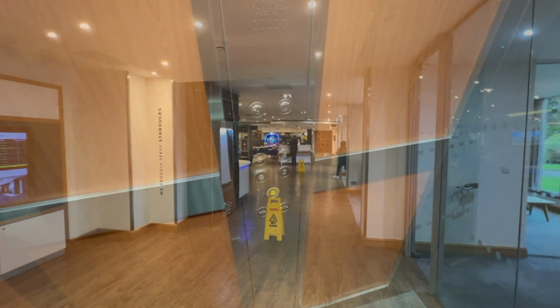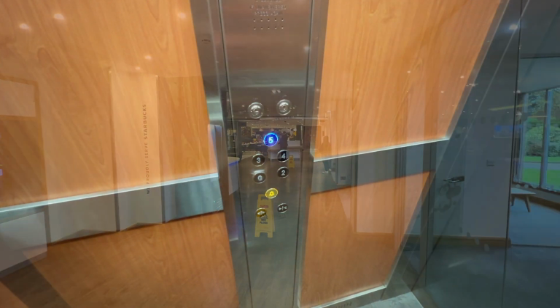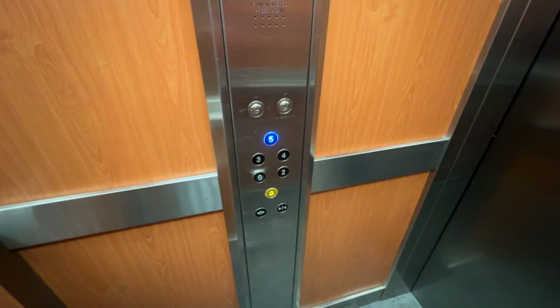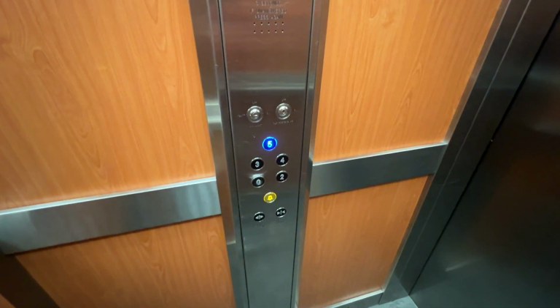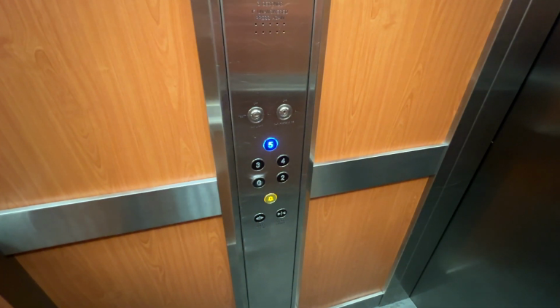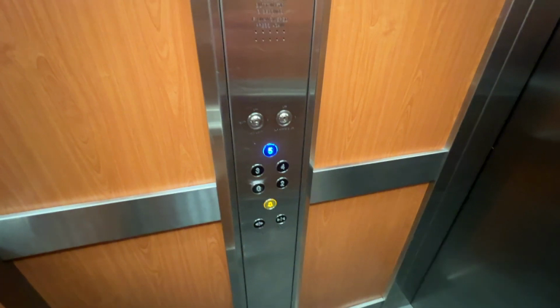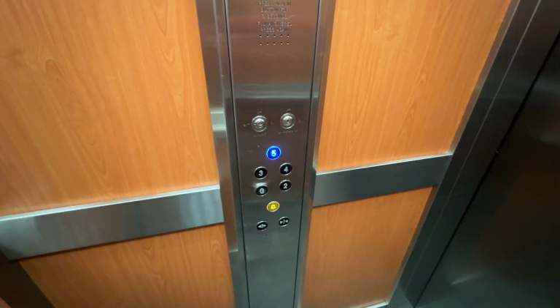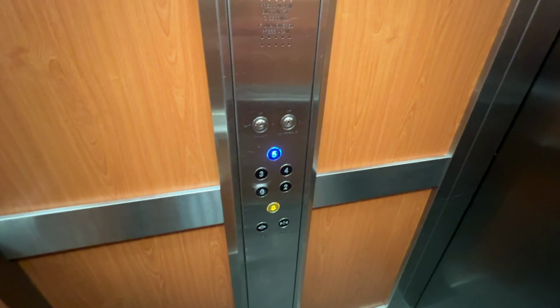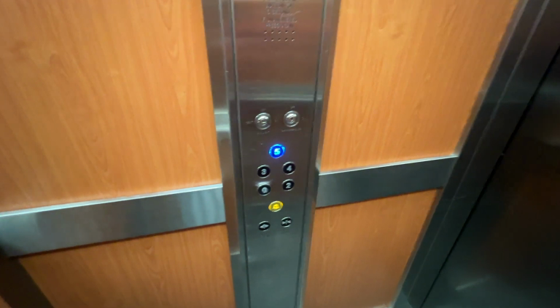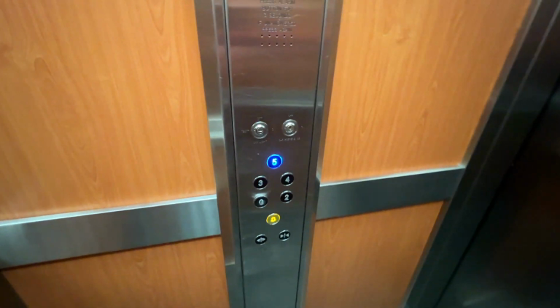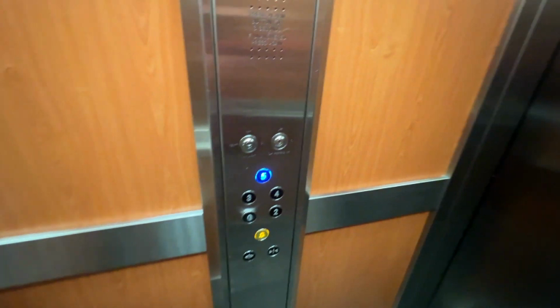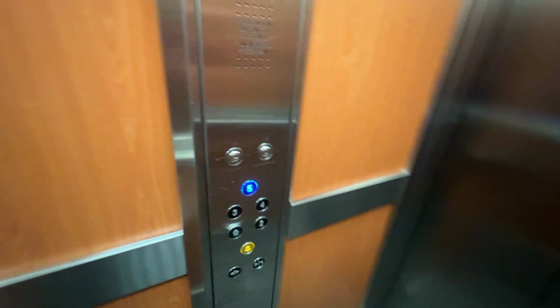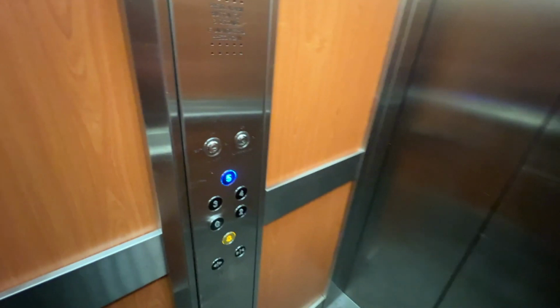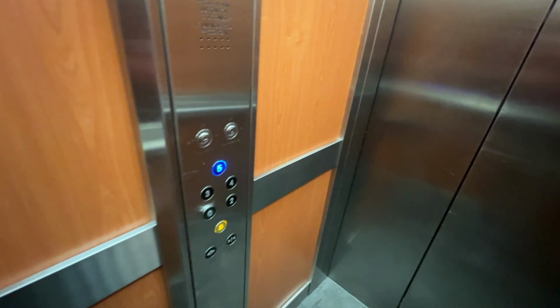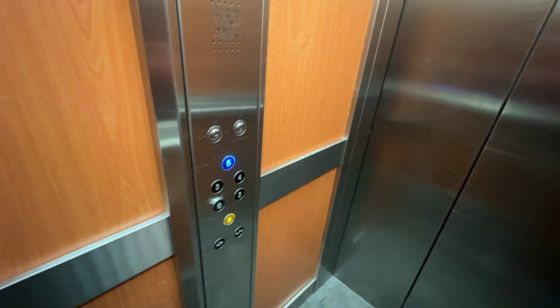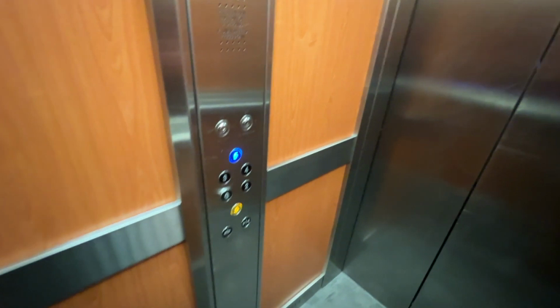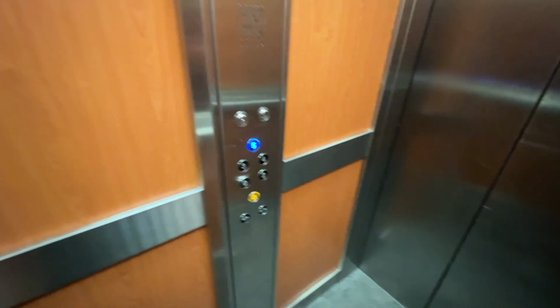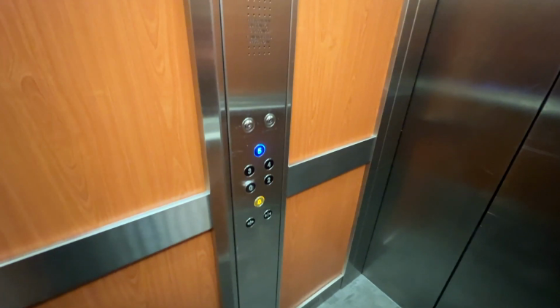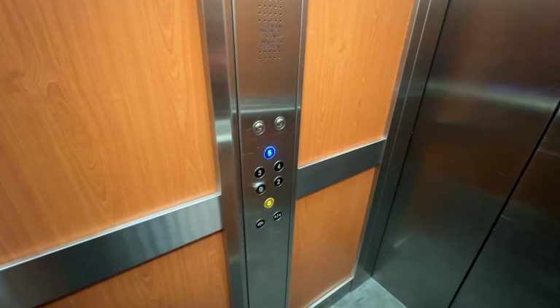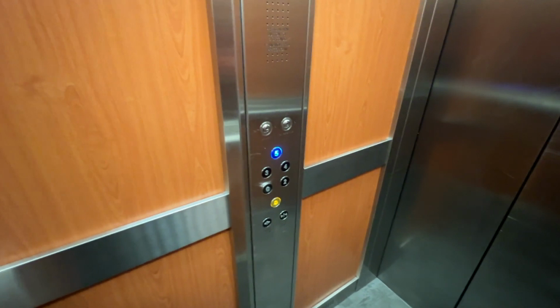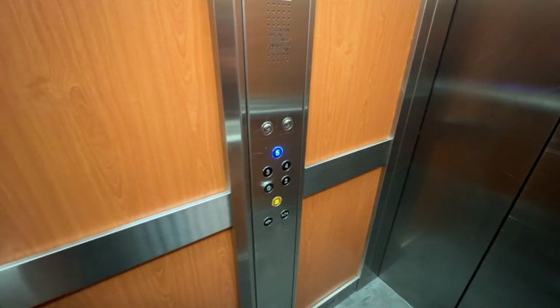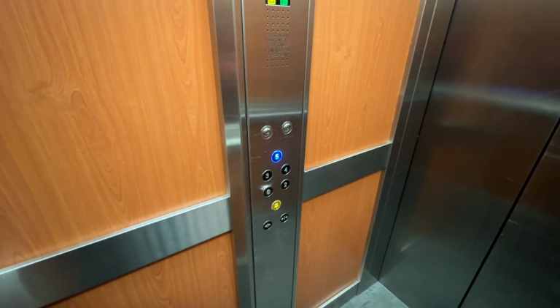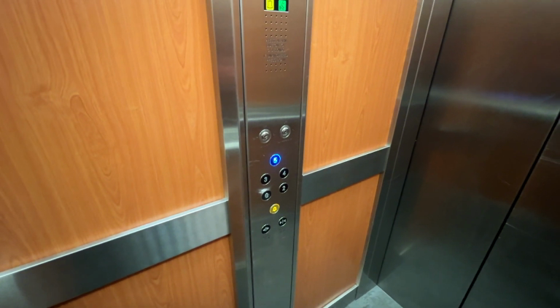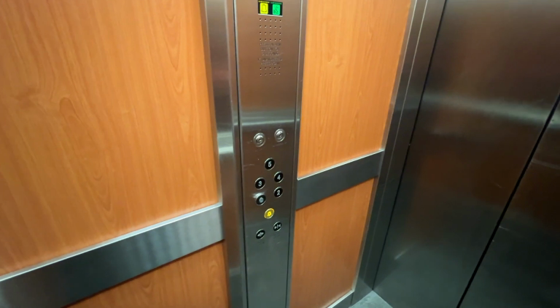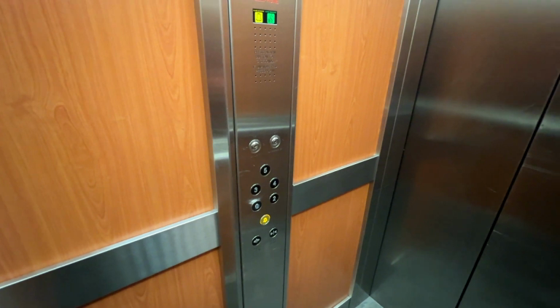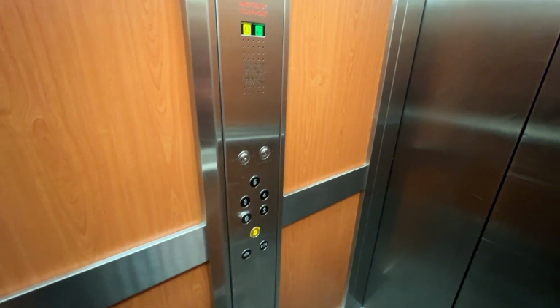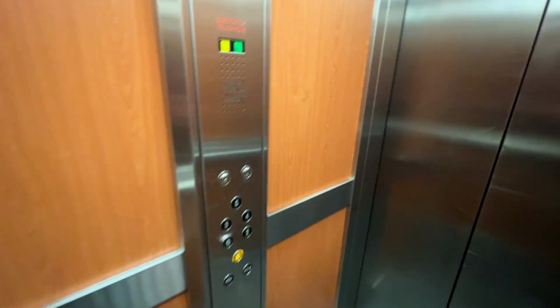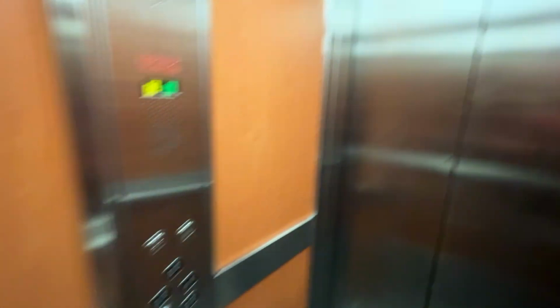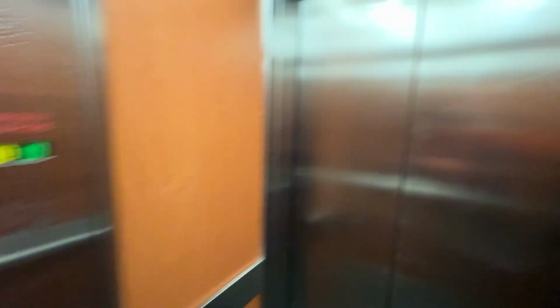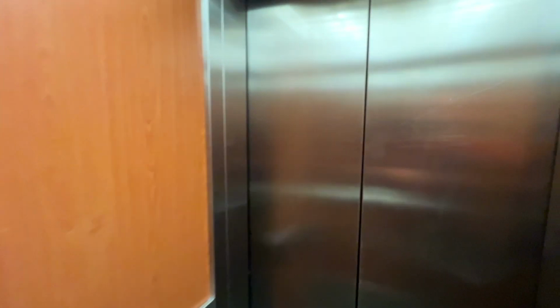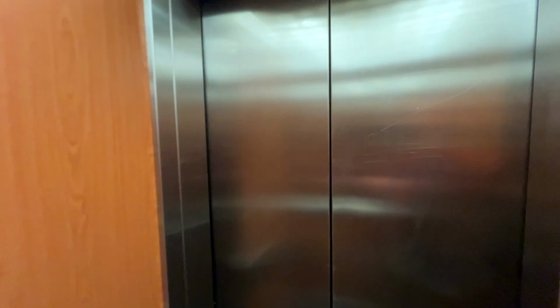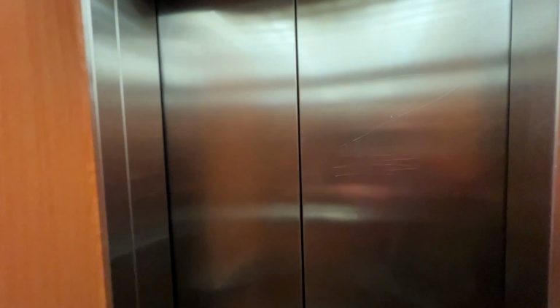My room is on level 5, top row — room number 525, I believe.